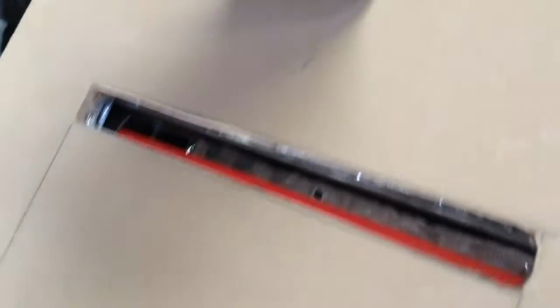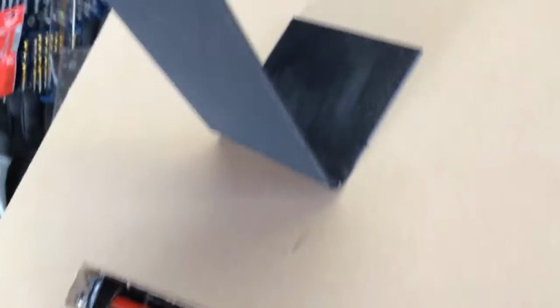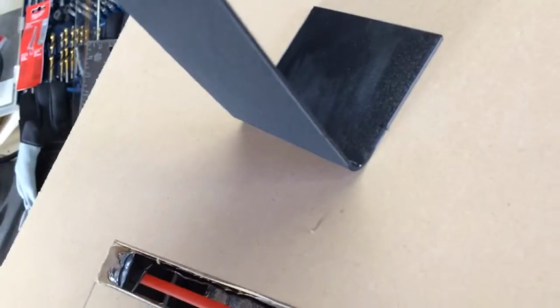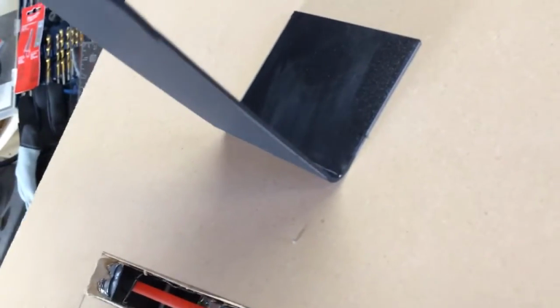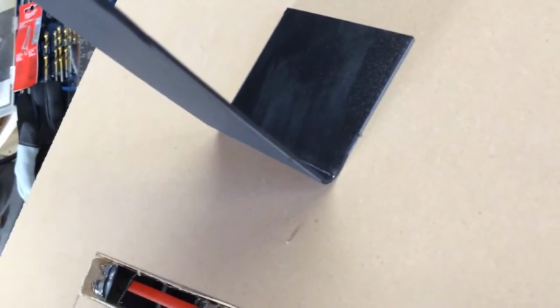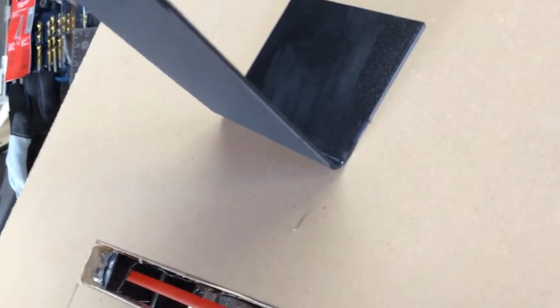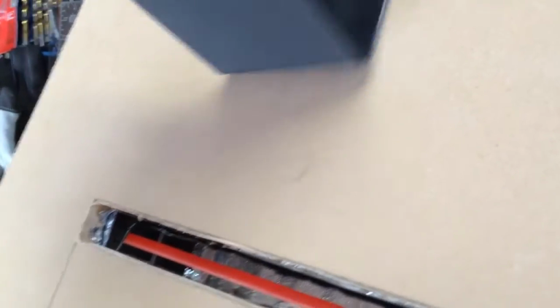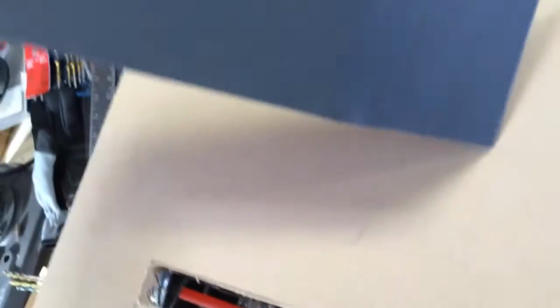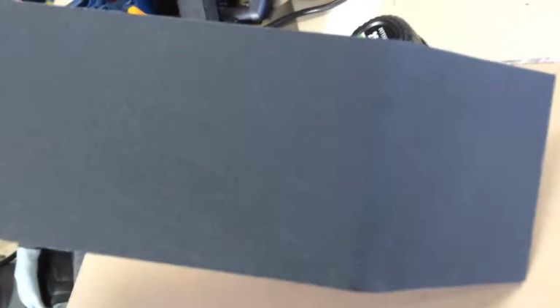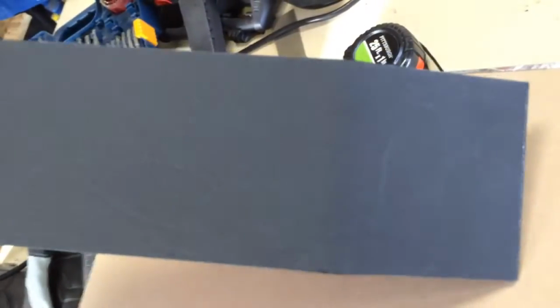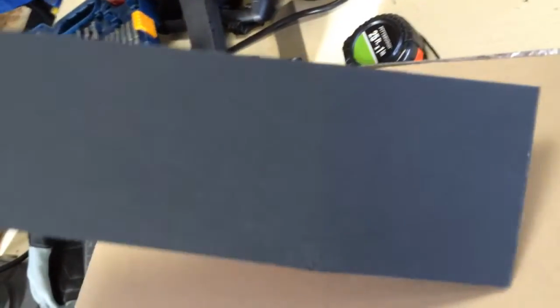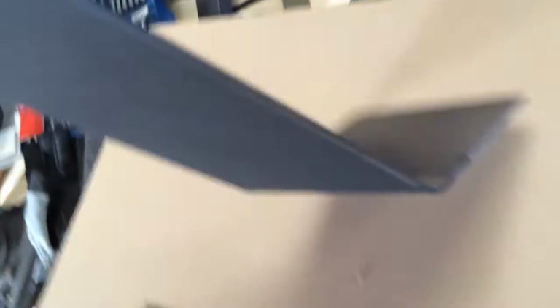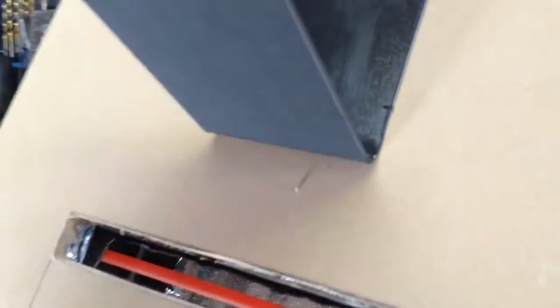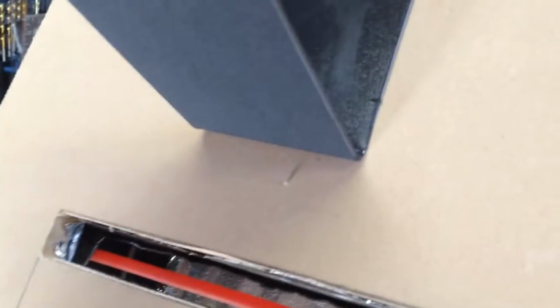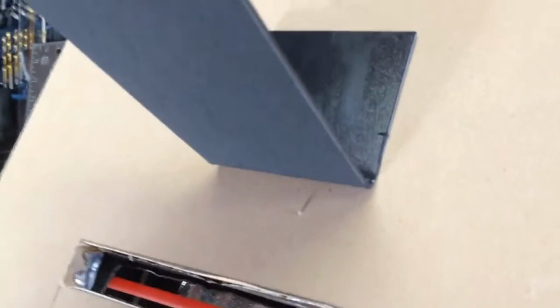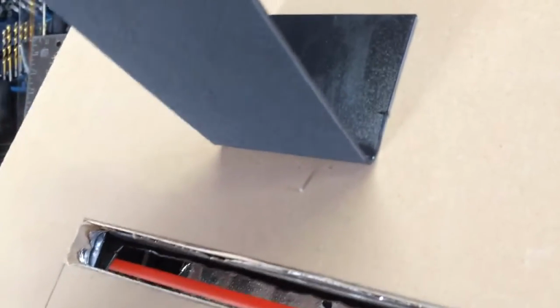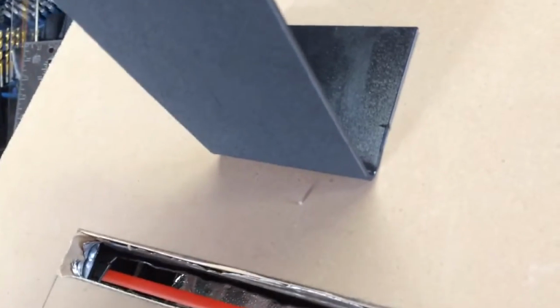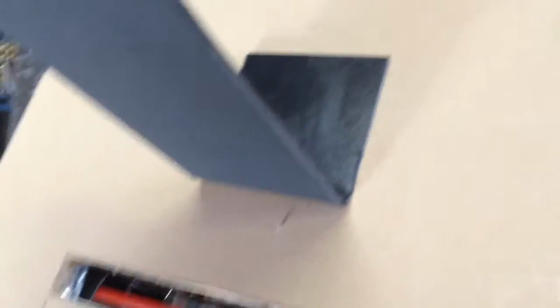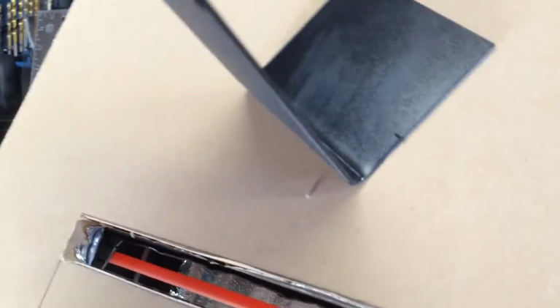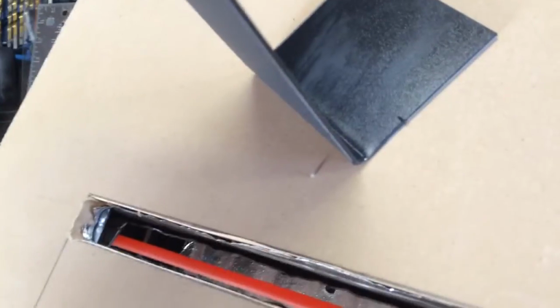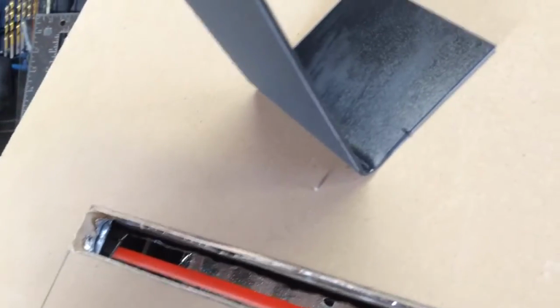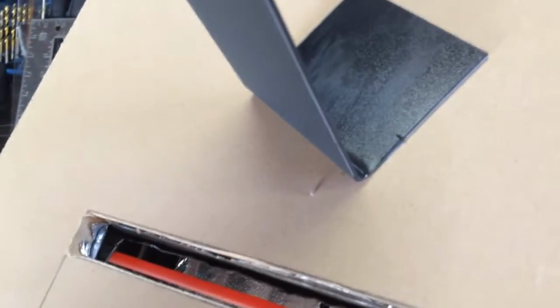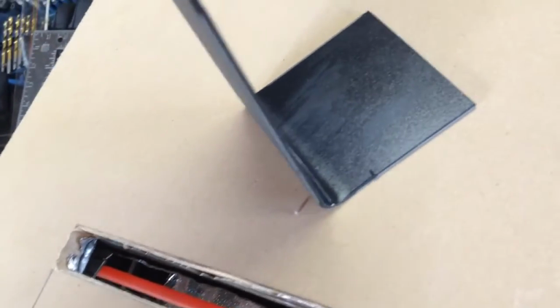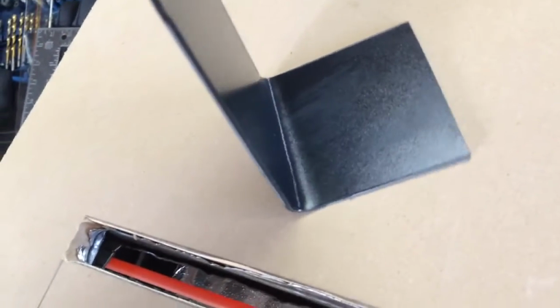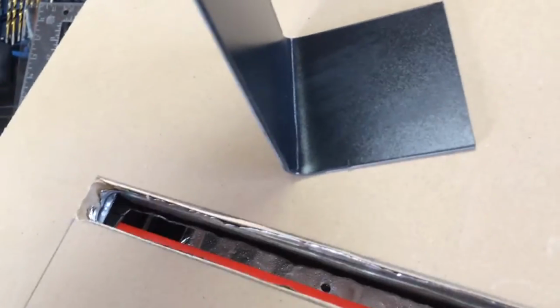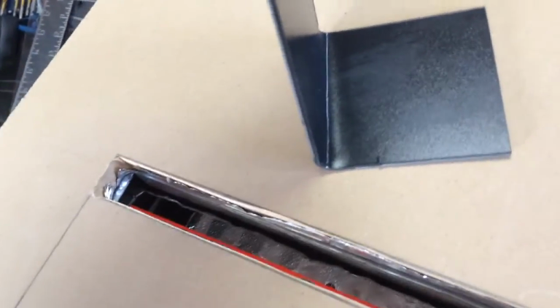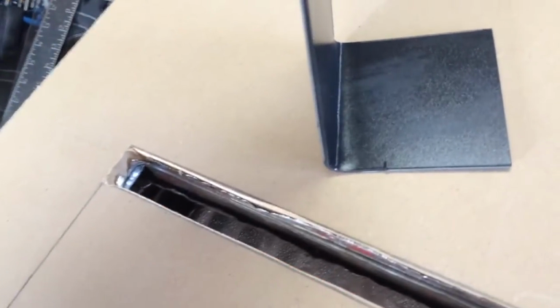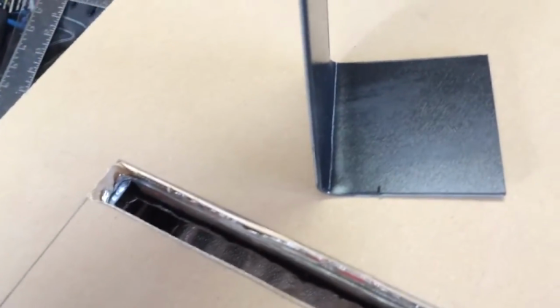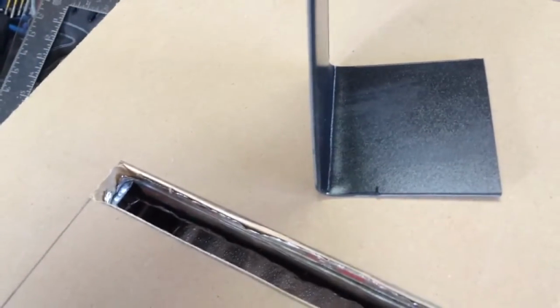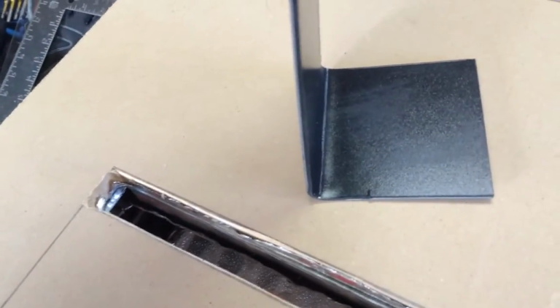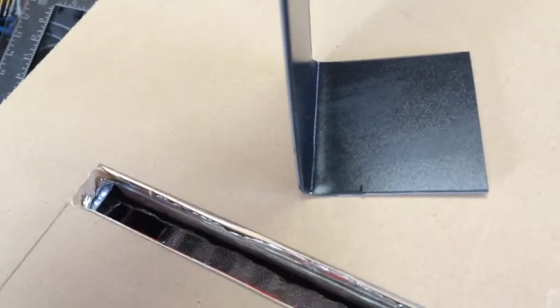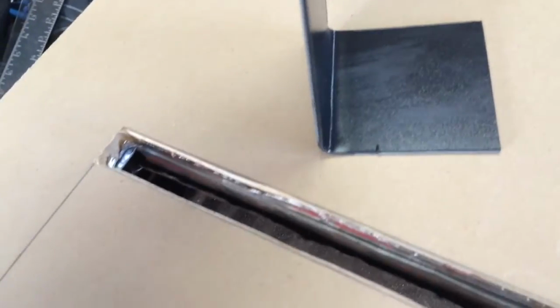It makes a nice bend right there and there's no glossing of the Kydex at all. This would be great for if you're doing full over tacos and making them in the vacuum former with split molds.